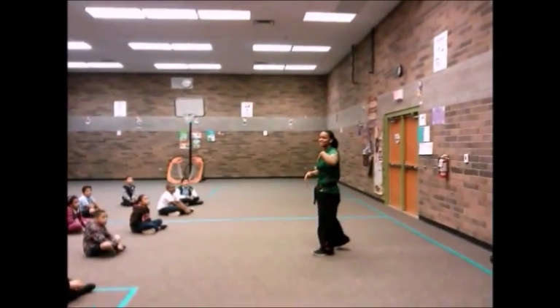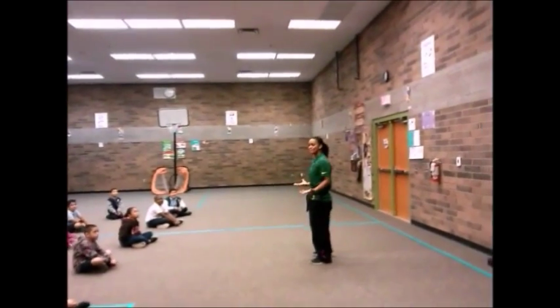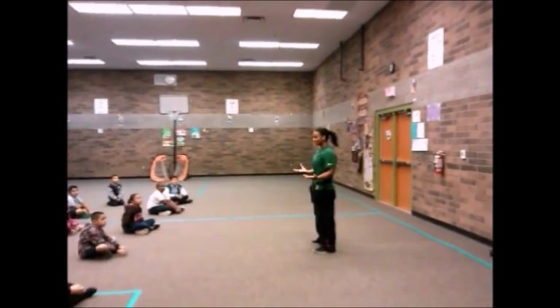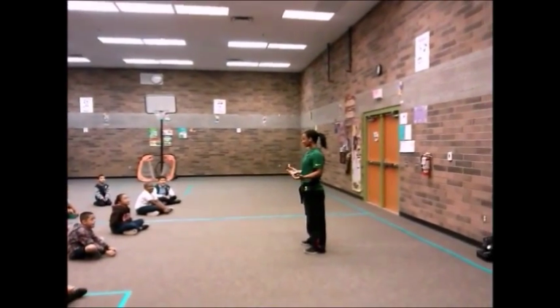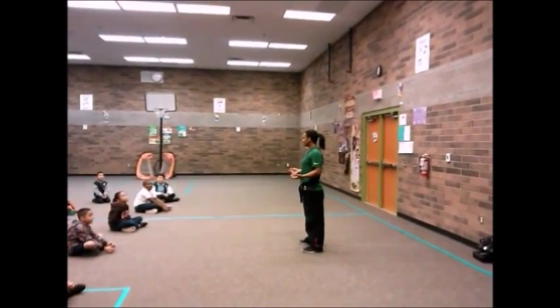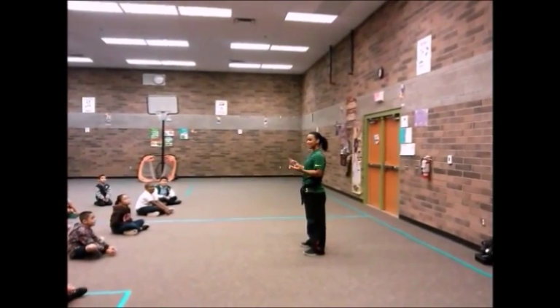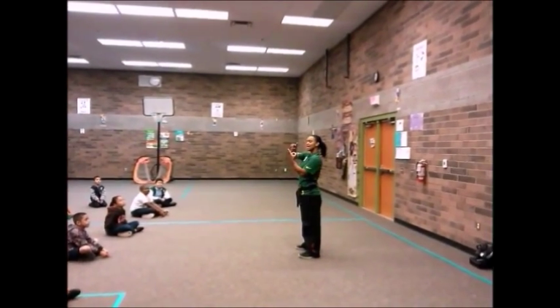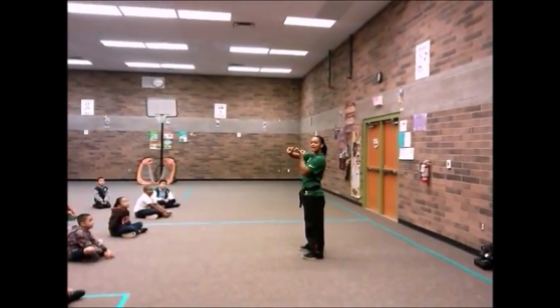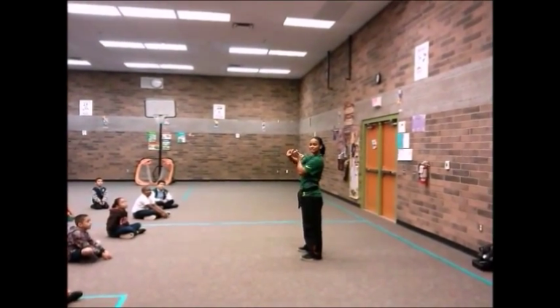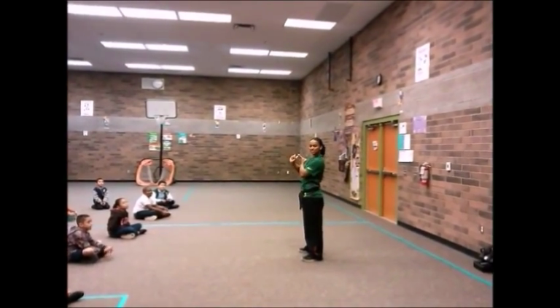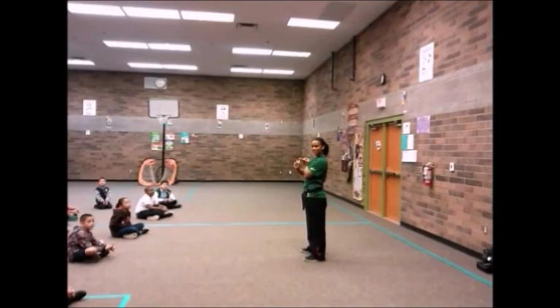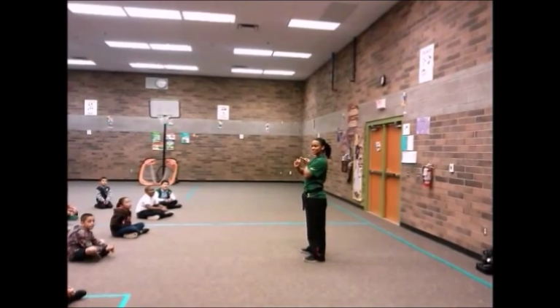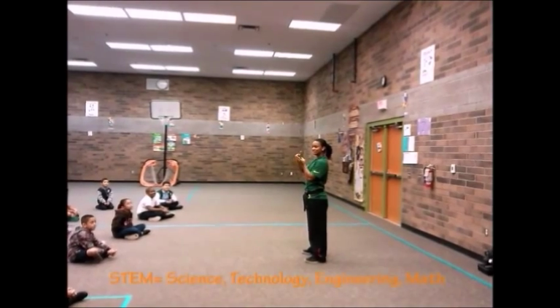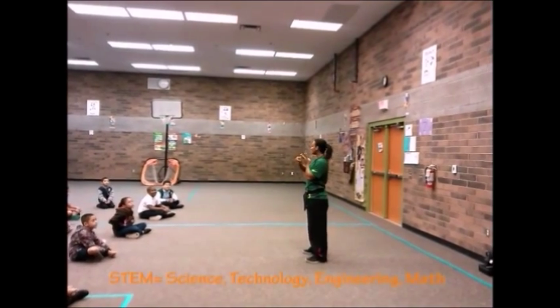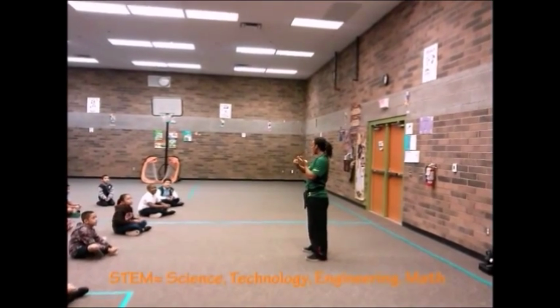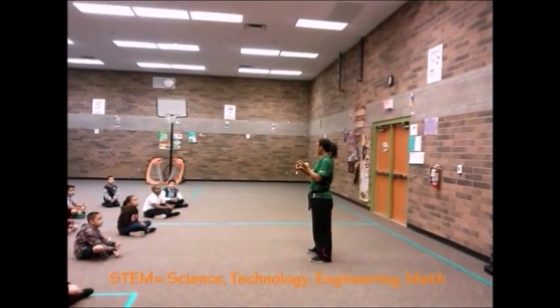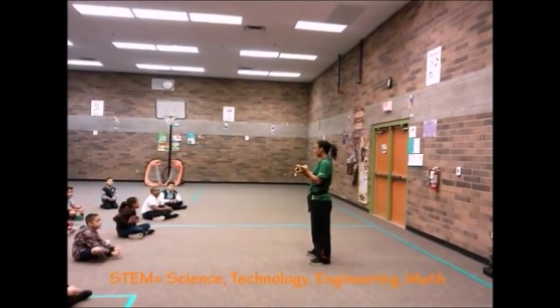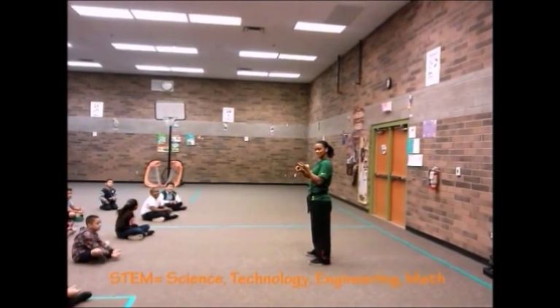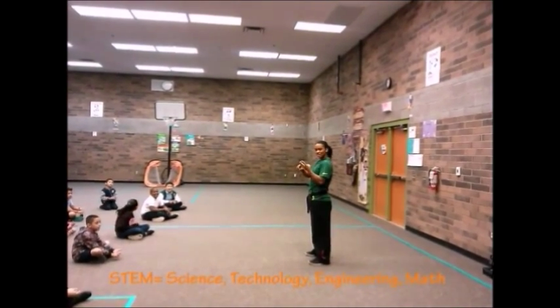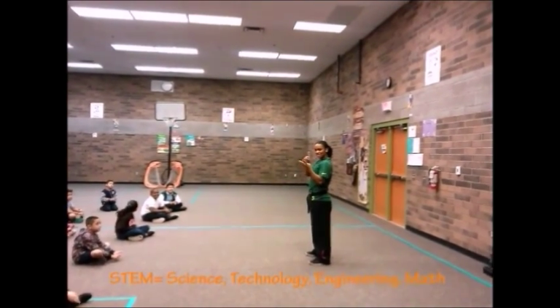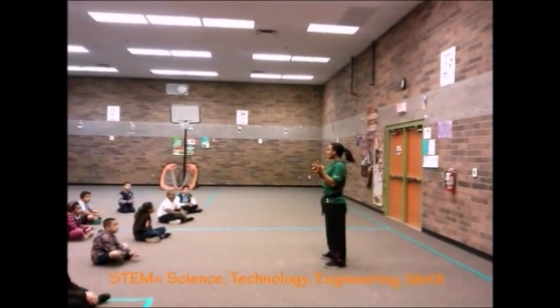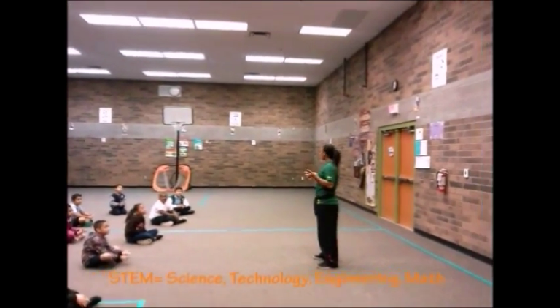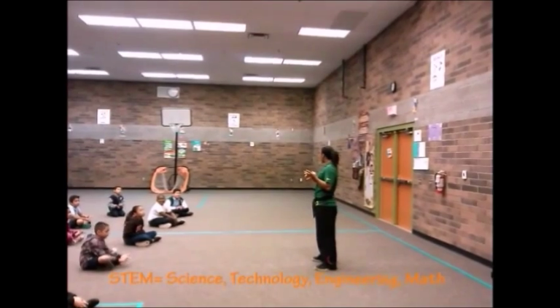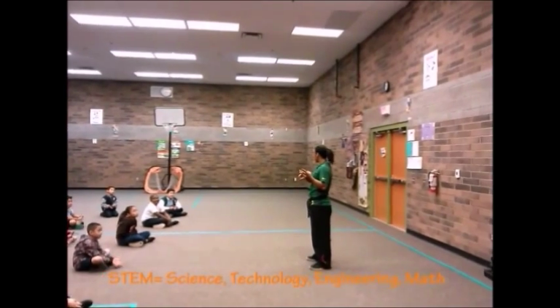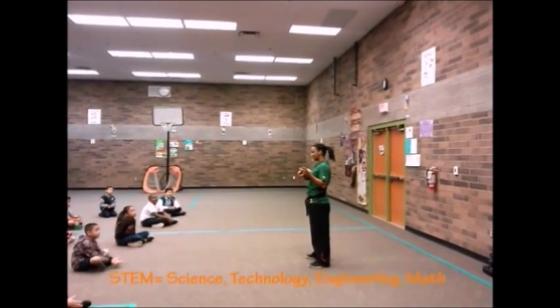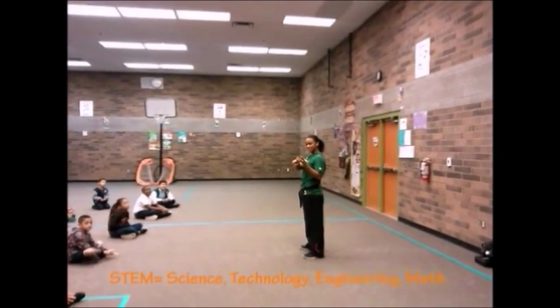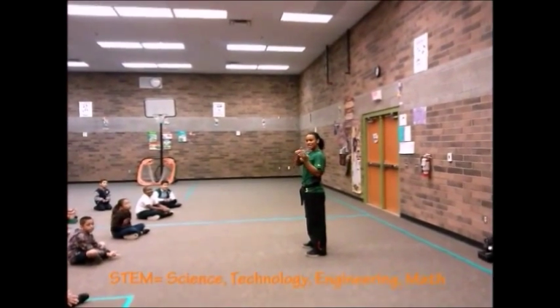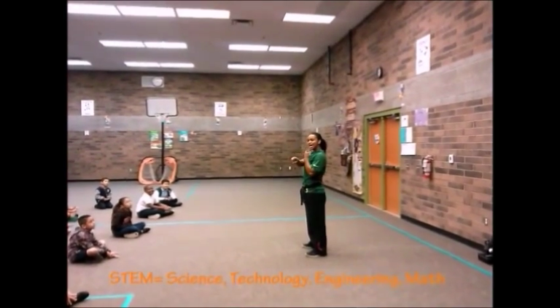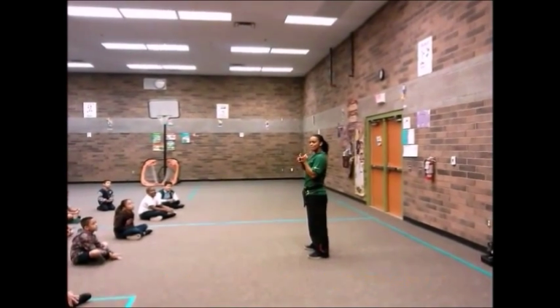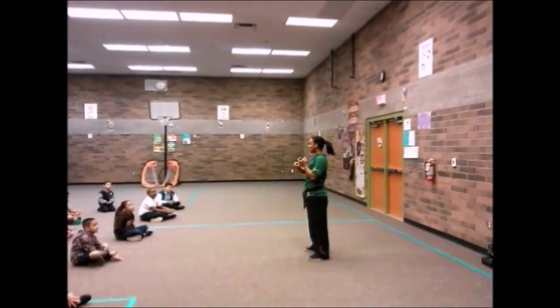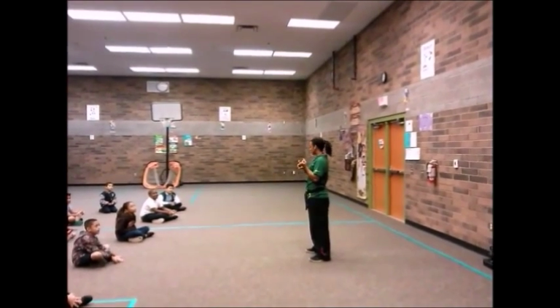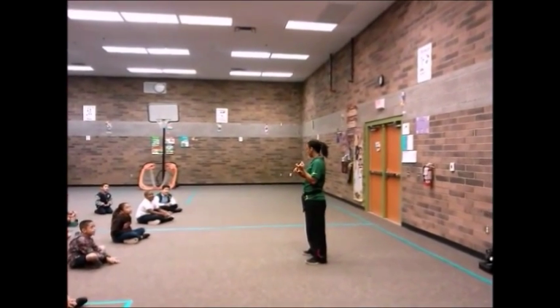Everybody say STEM. STEM. Say S — science. S, science. Good. T — technology. T, technology. E — engineering. E, engineering. M — mathematics. M.